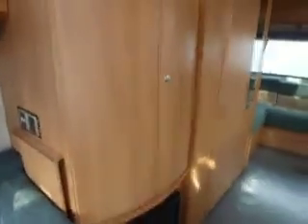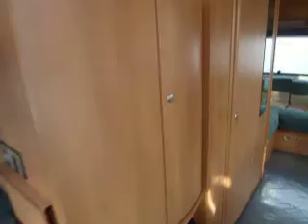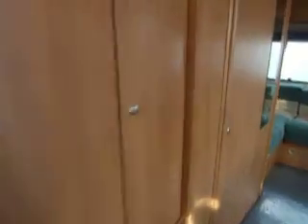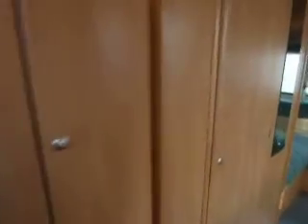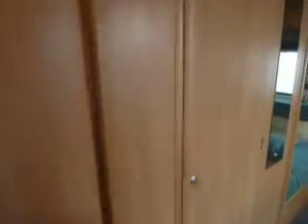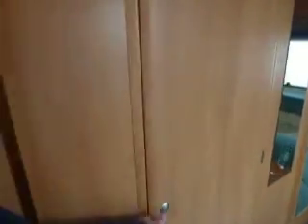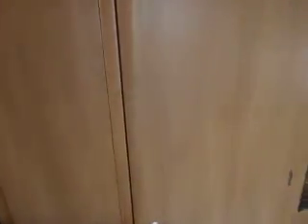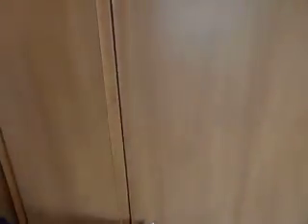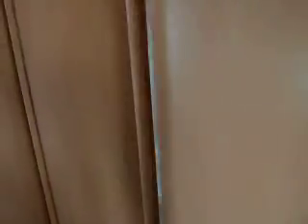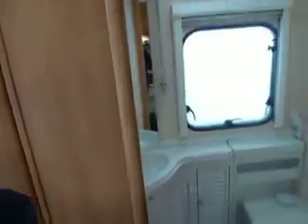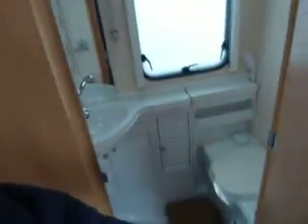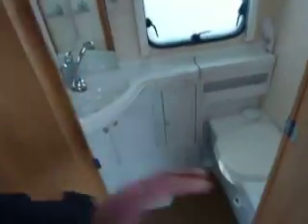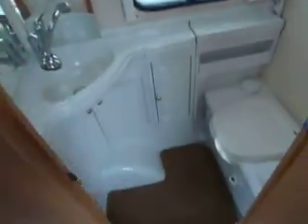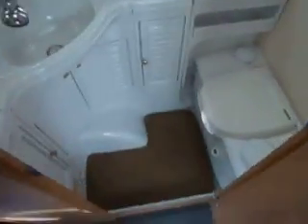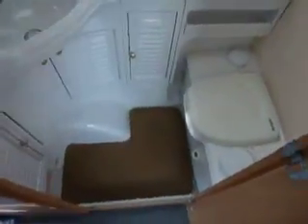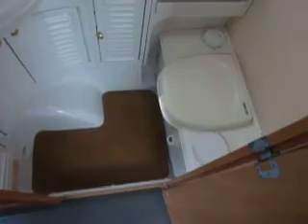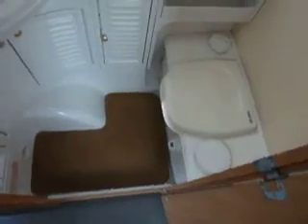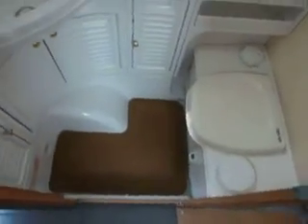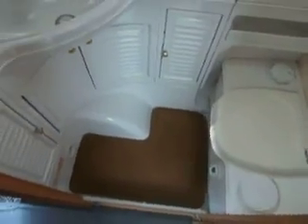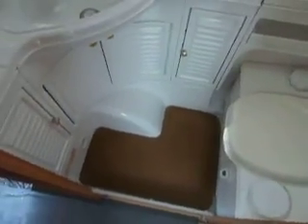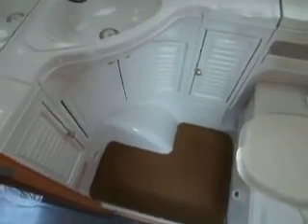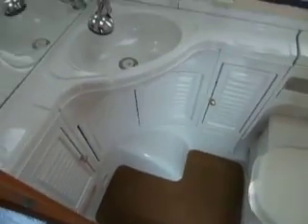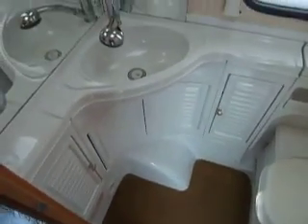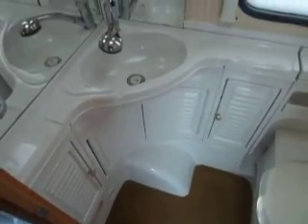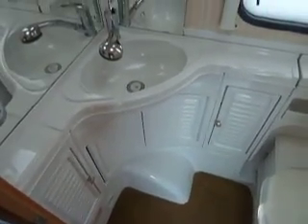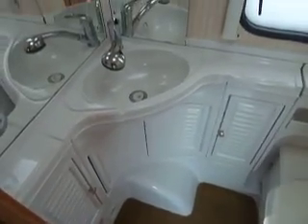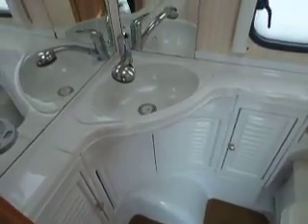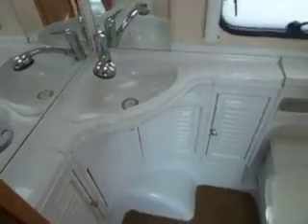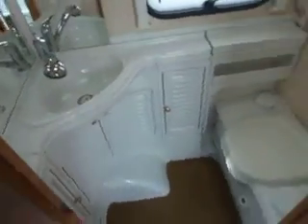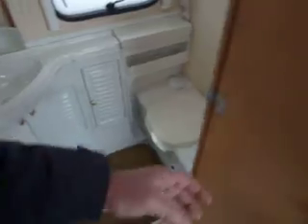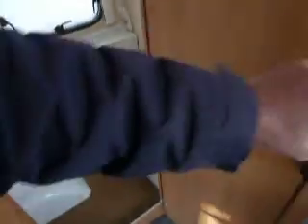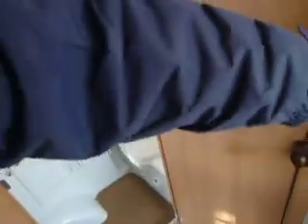And then the washroom. It's a wet room washroom, so we've got the toilet, shower, and the sink with various cupboards for your bathroom items.